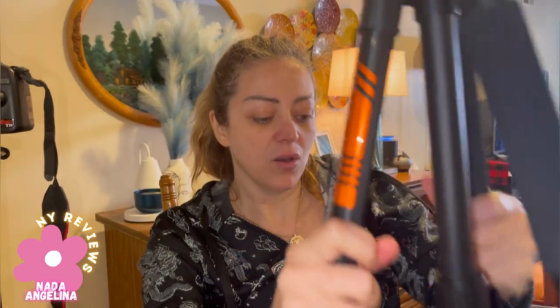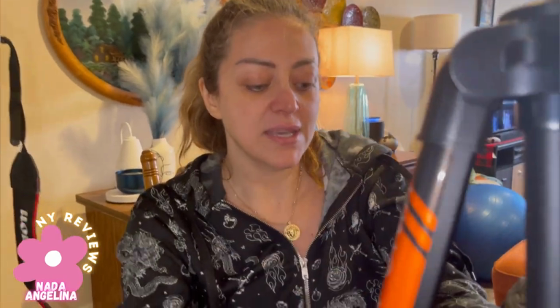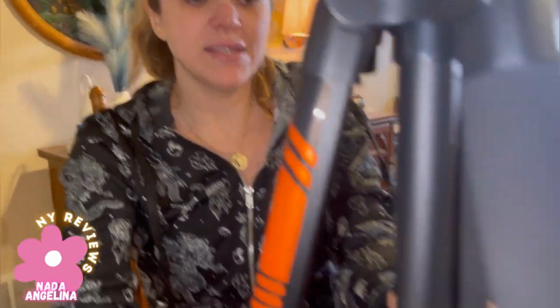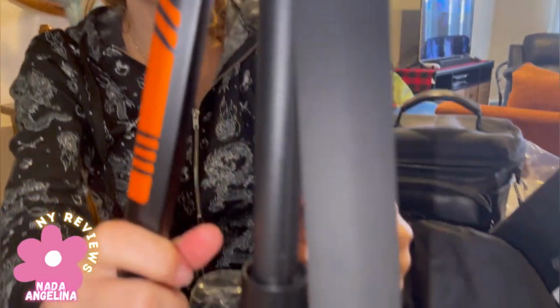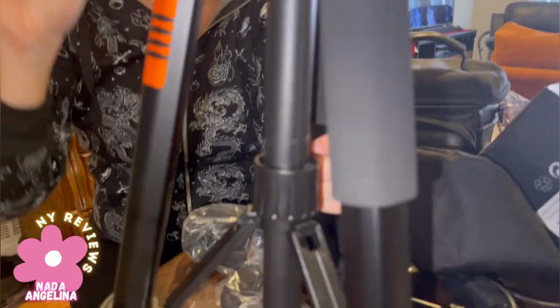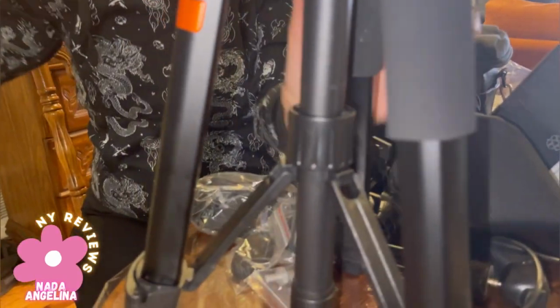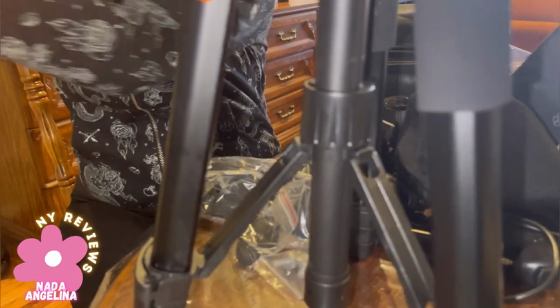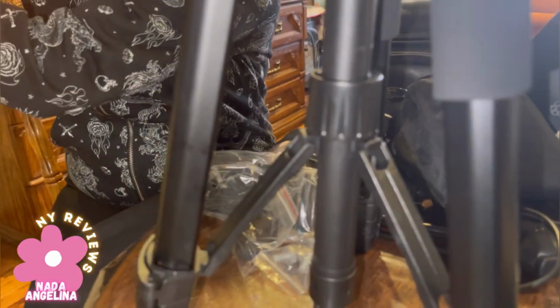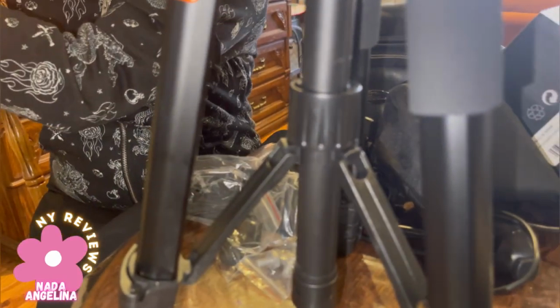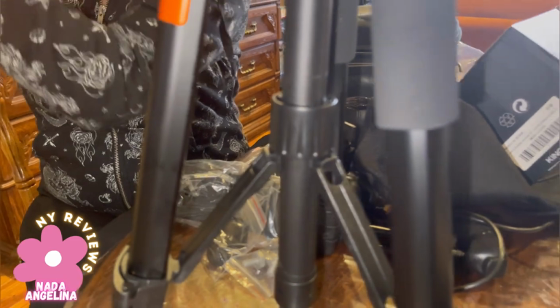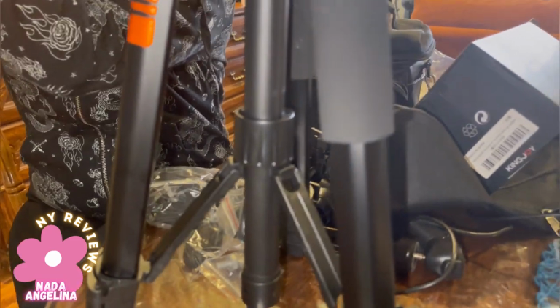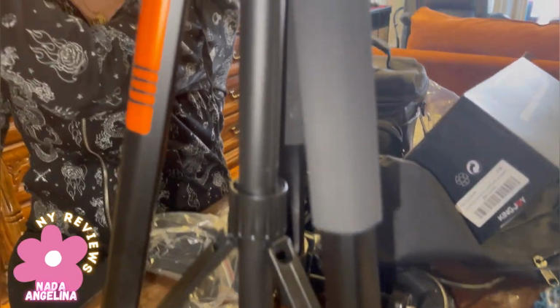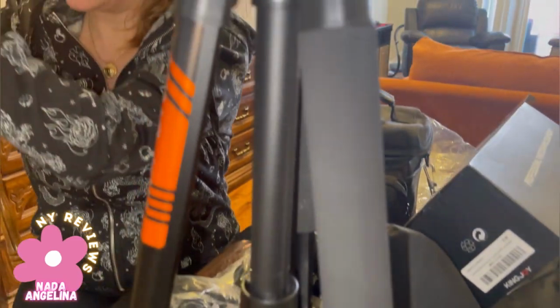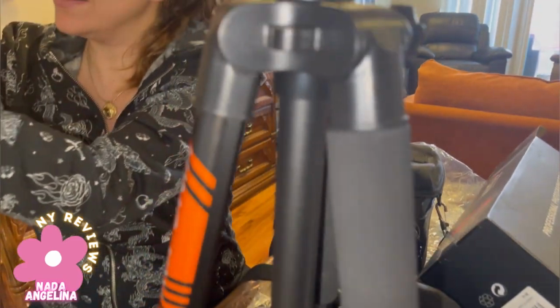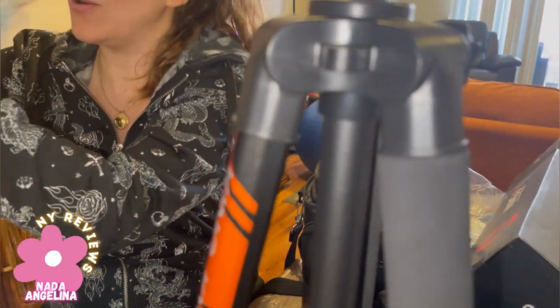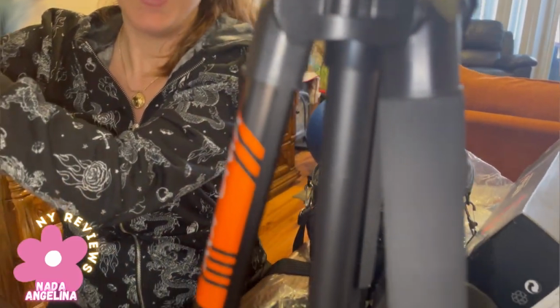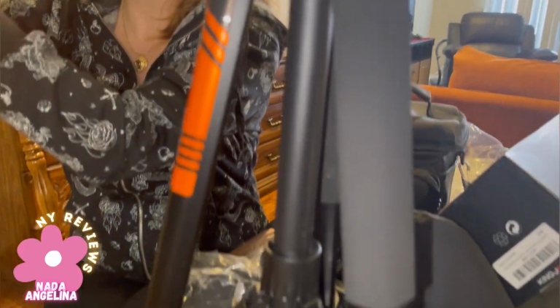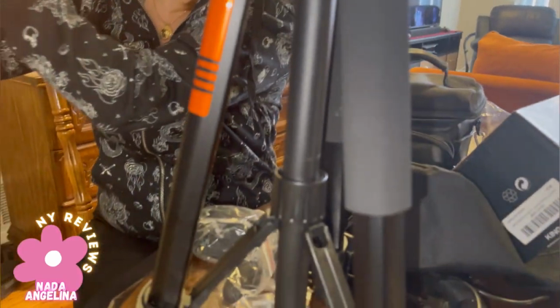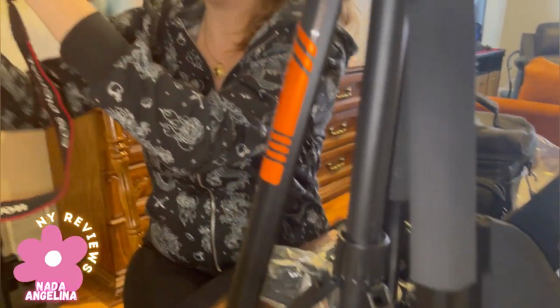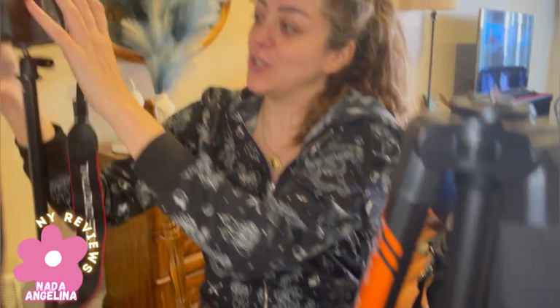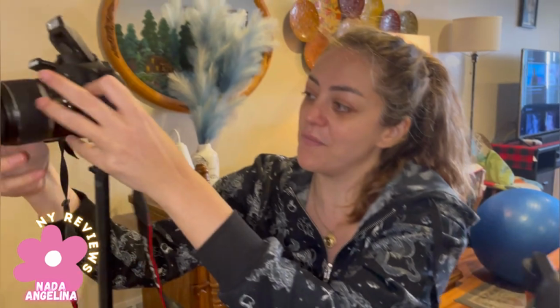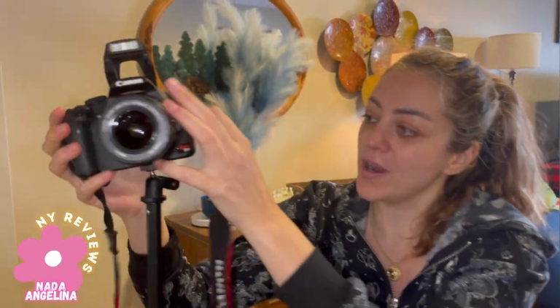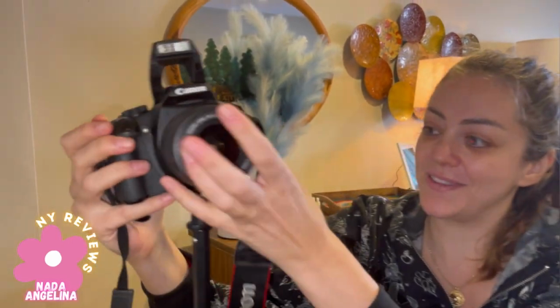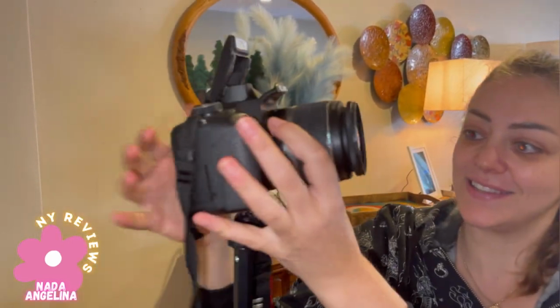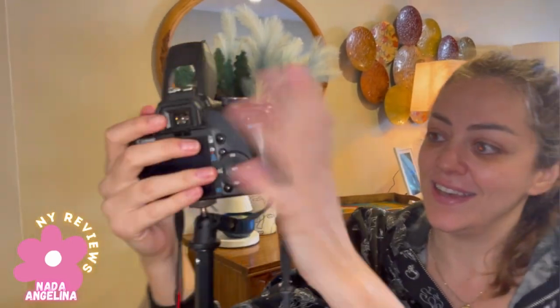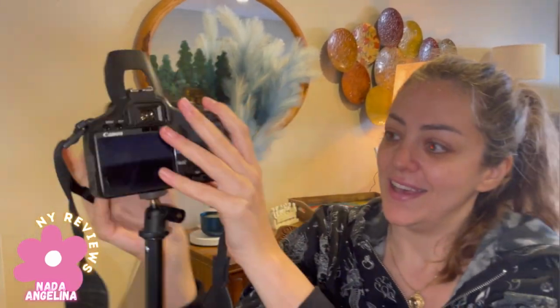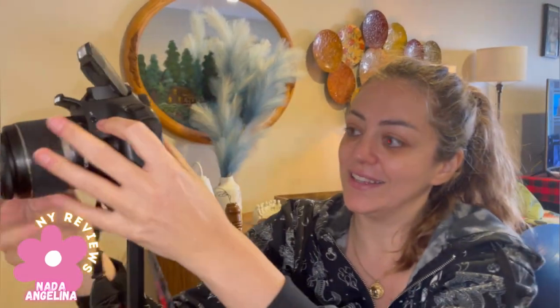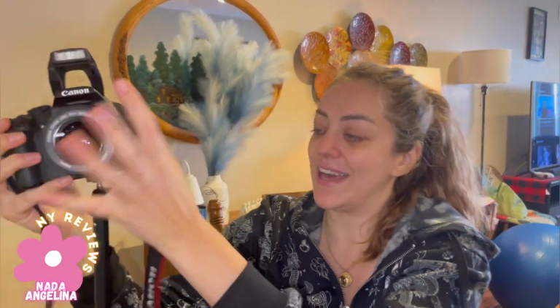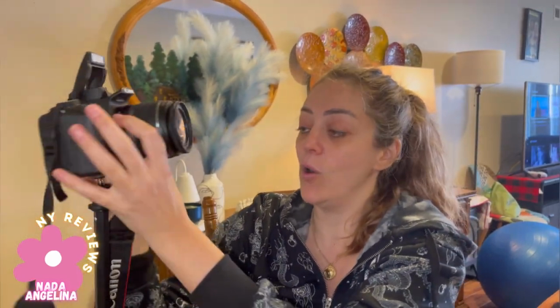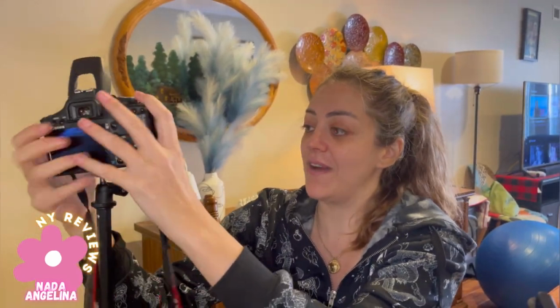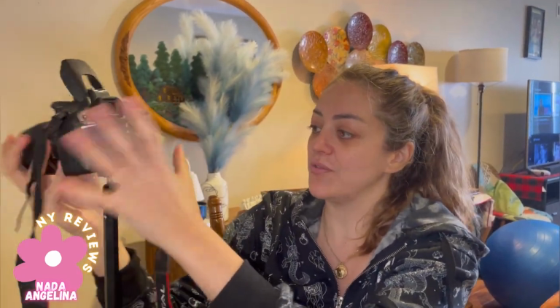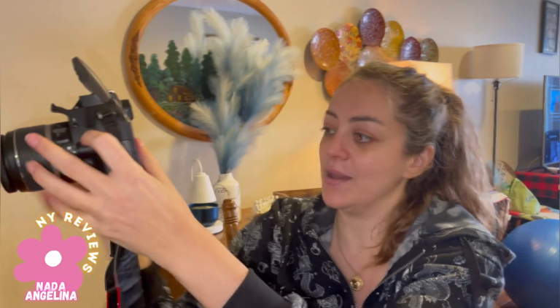This was a very cheap stand before, so I was looking for something I could show off my work with — something that can hold the value of my camera.